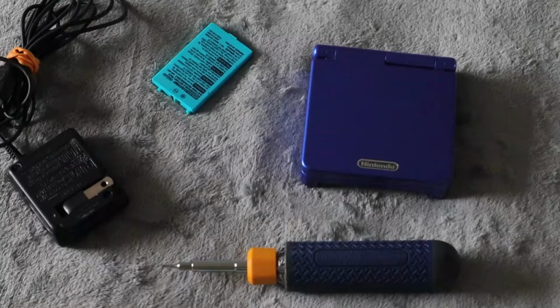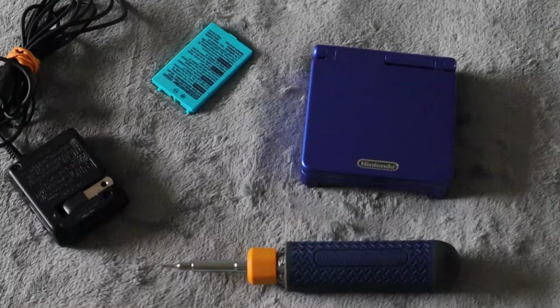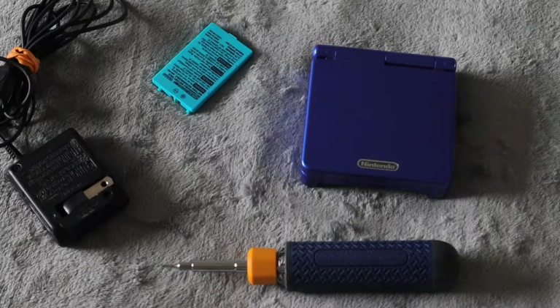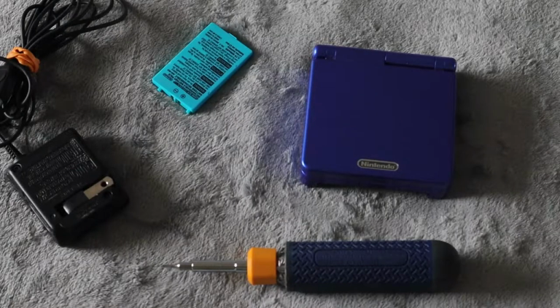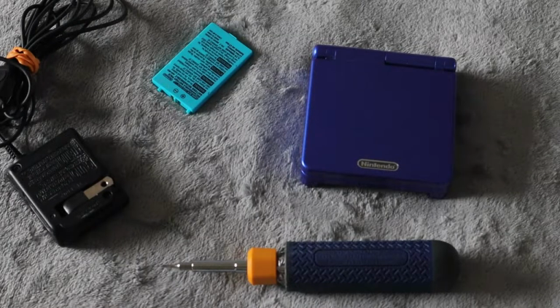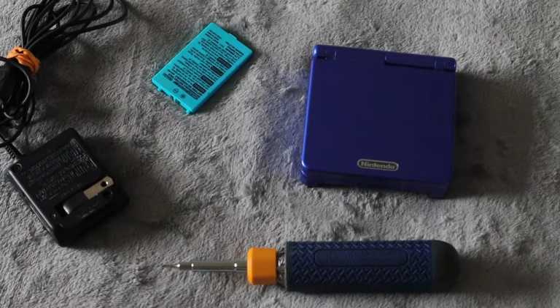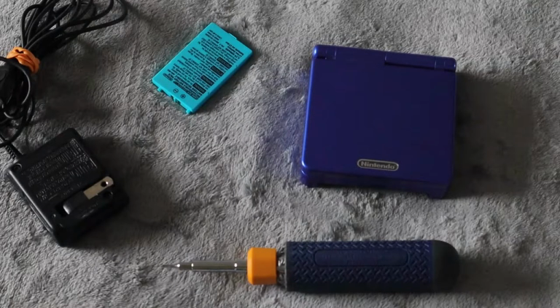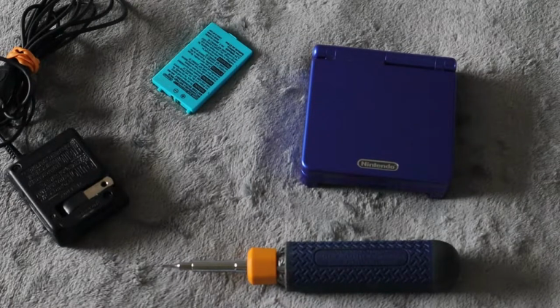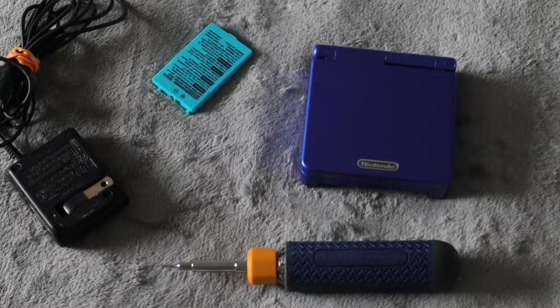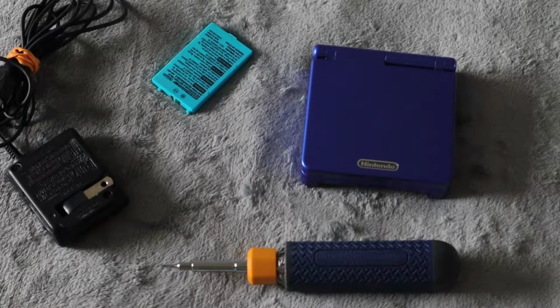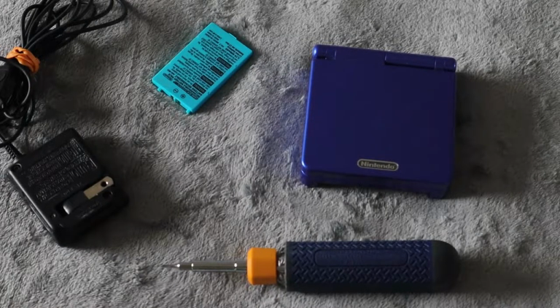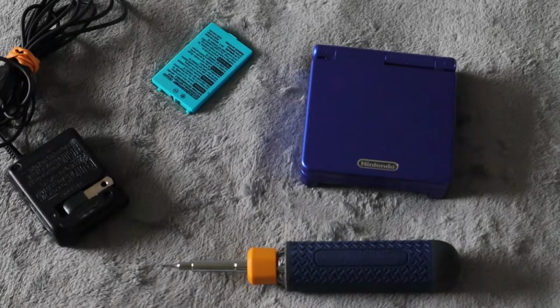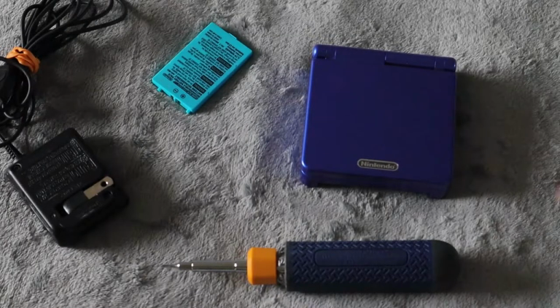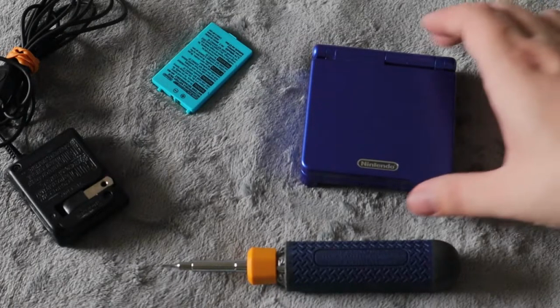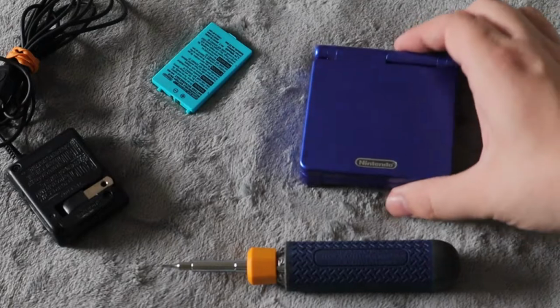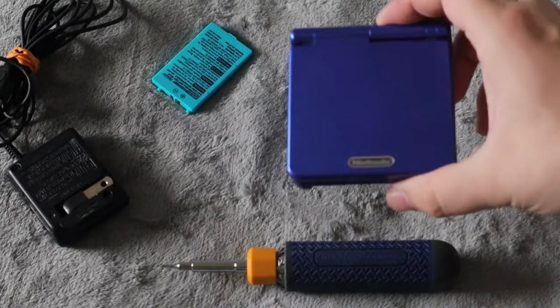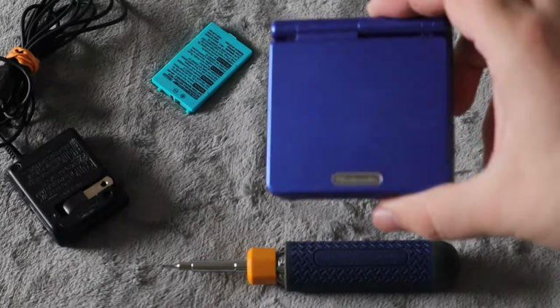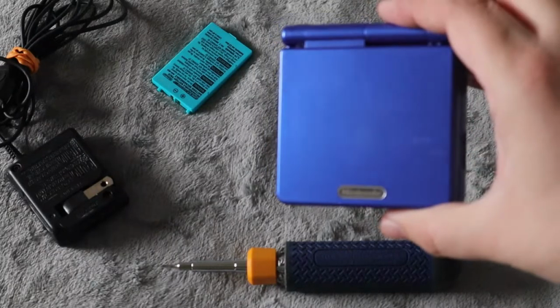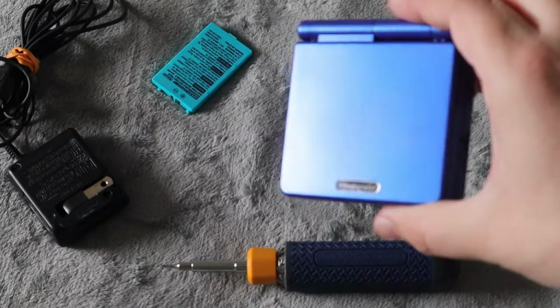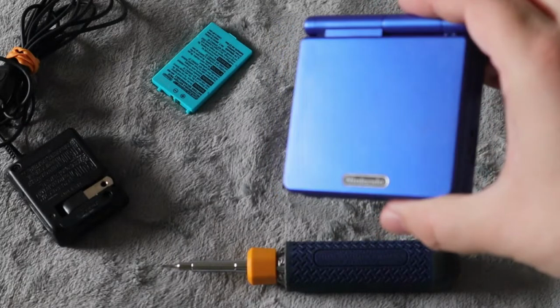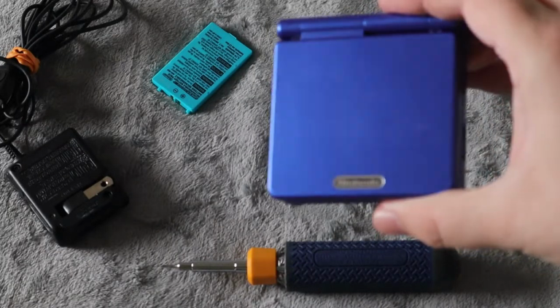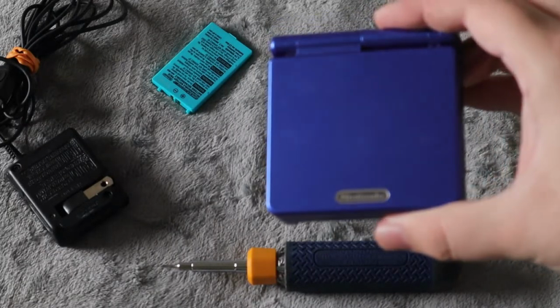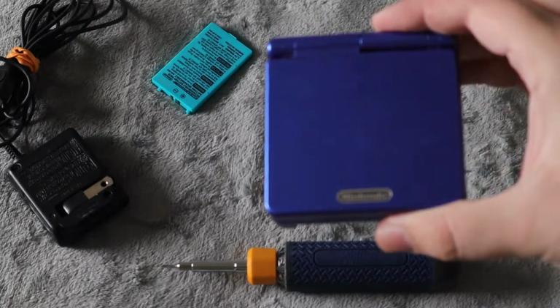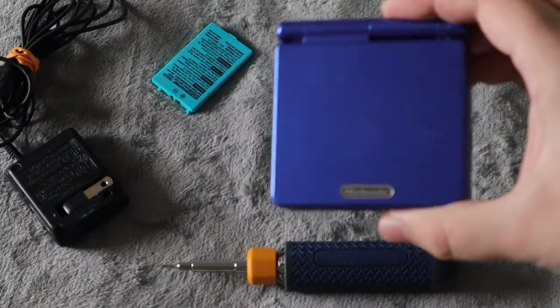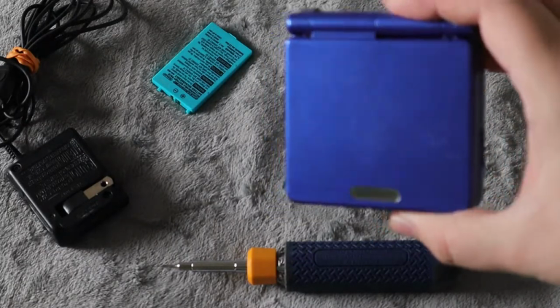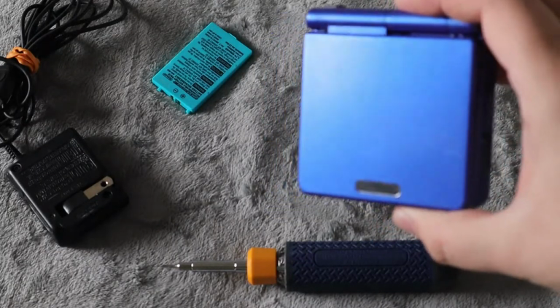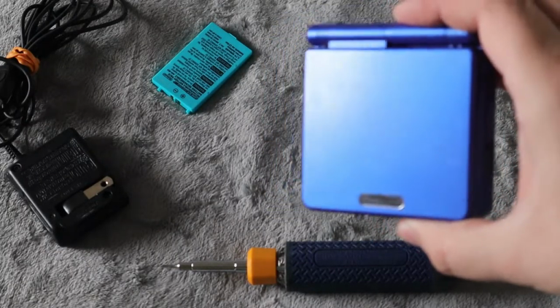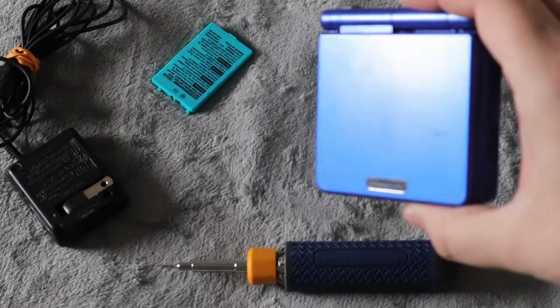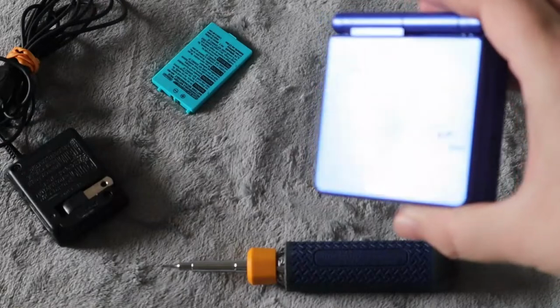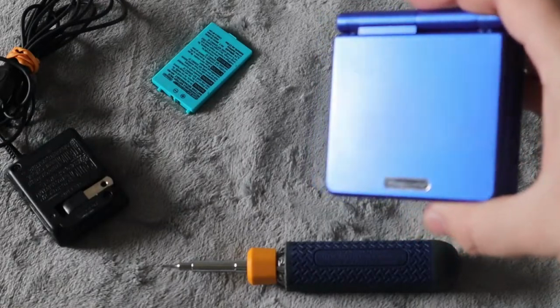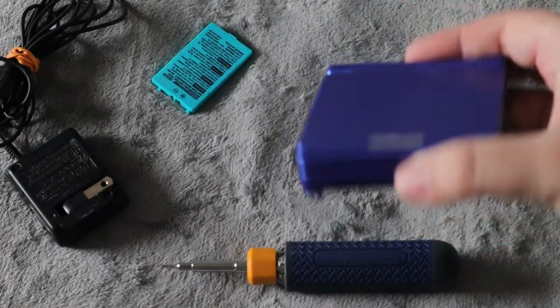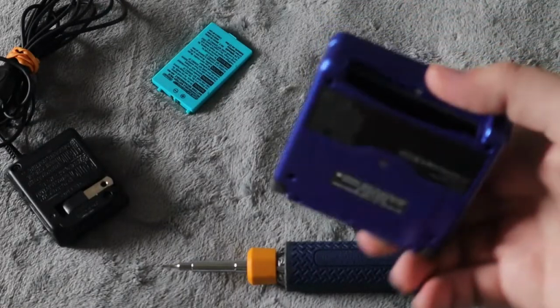What's up everyone, Takedown here, welcome back to another video. Today I'm going to be sharing with you an easy fix for your Game Boy Advance SP — if you are having a problem with it charging and it won't charge properly.